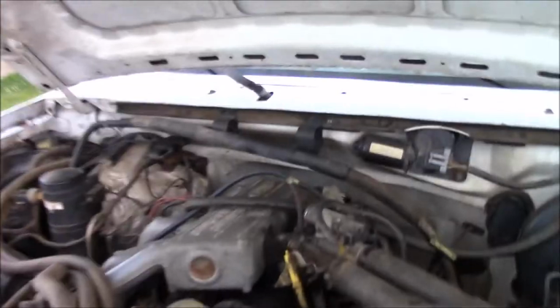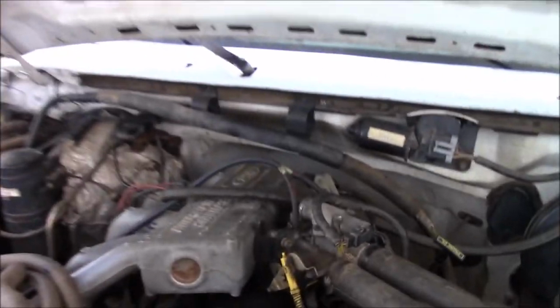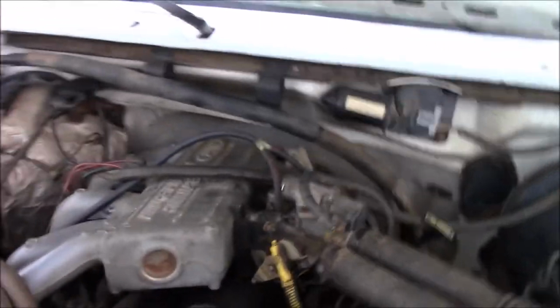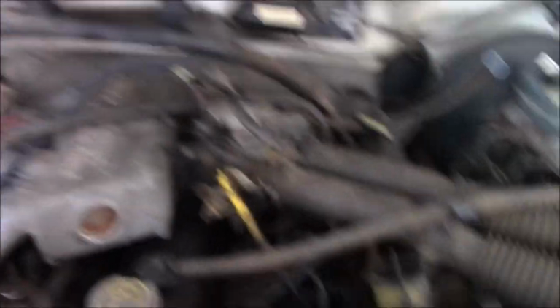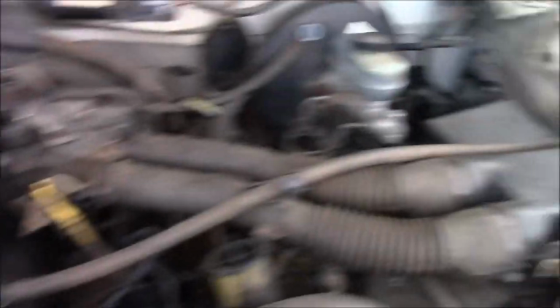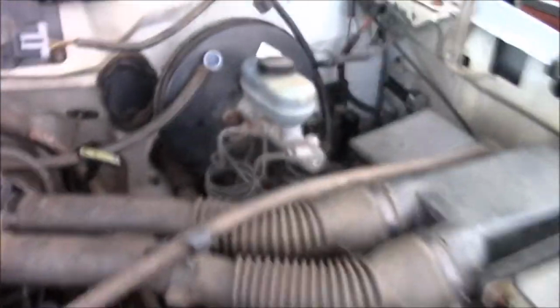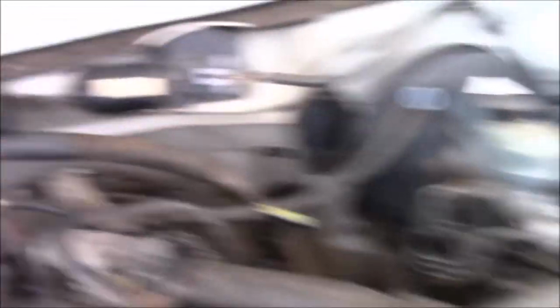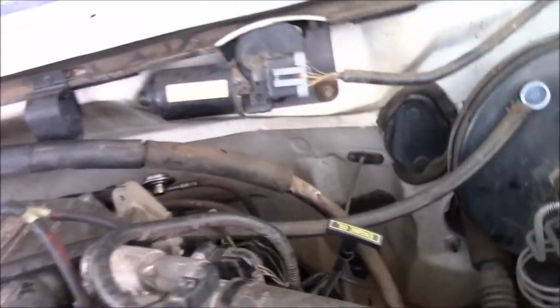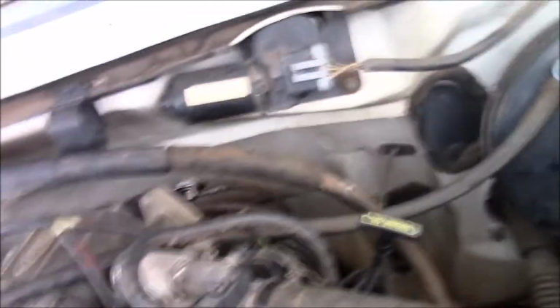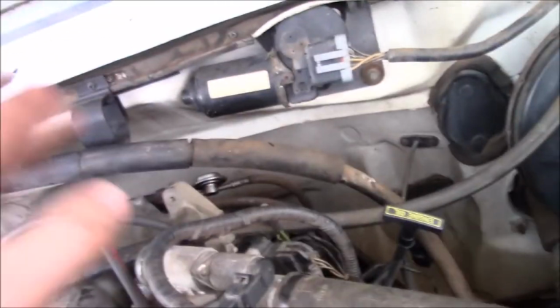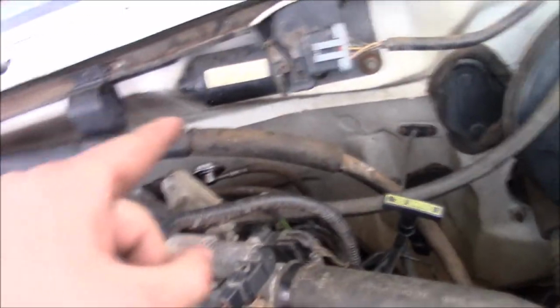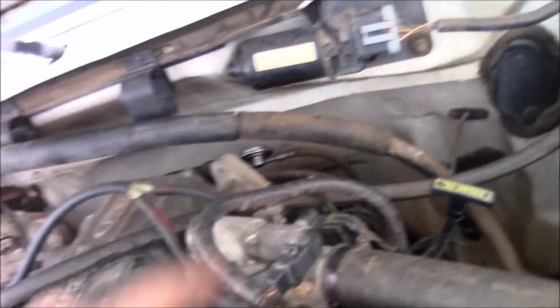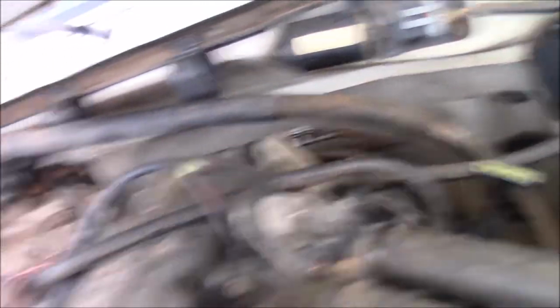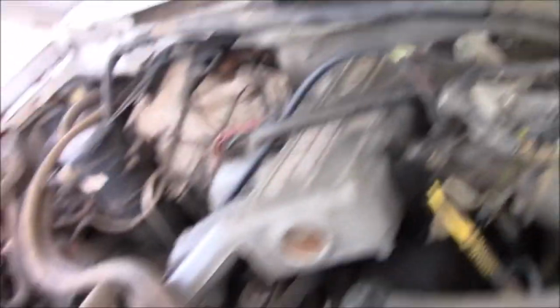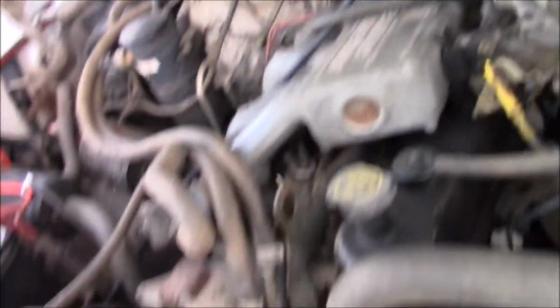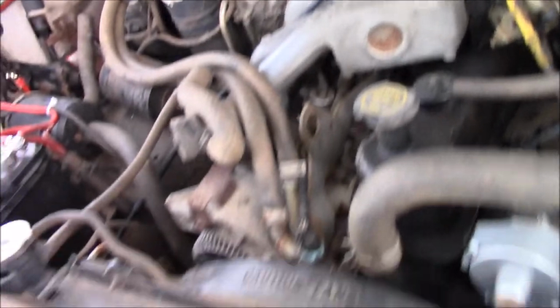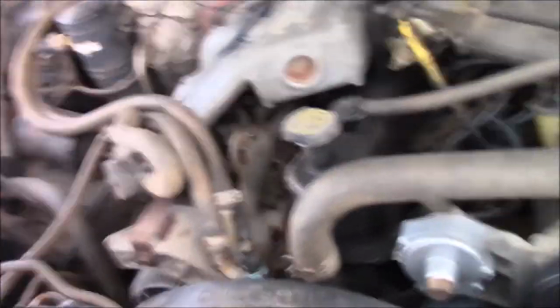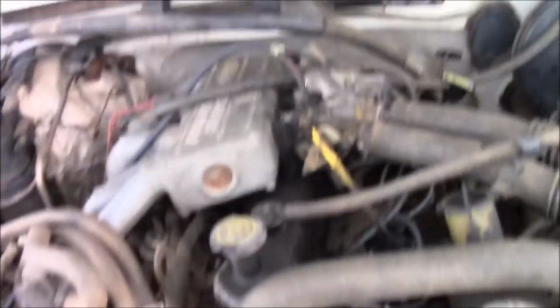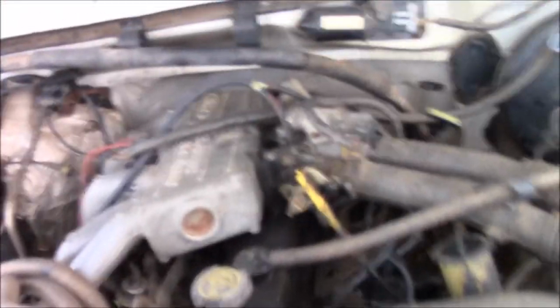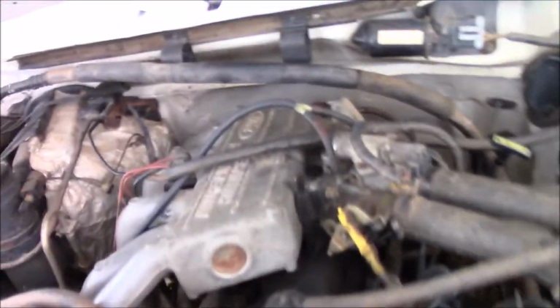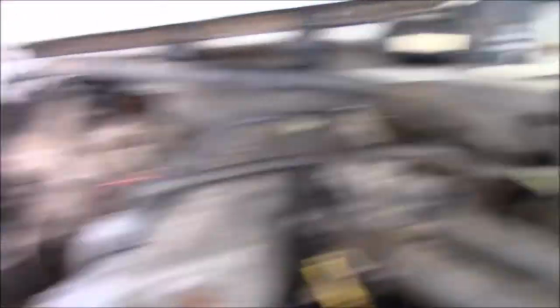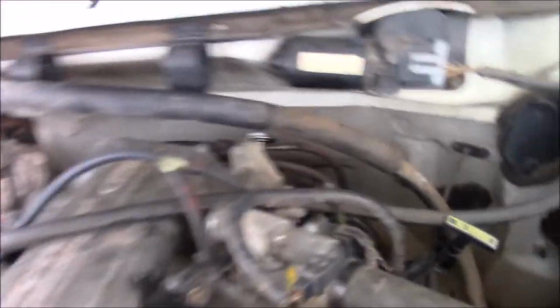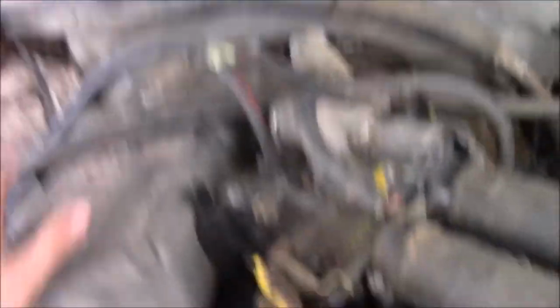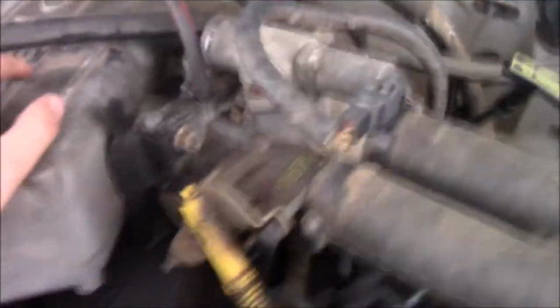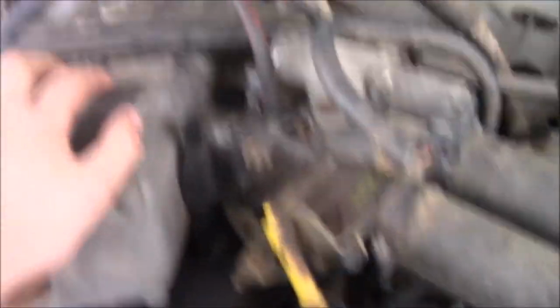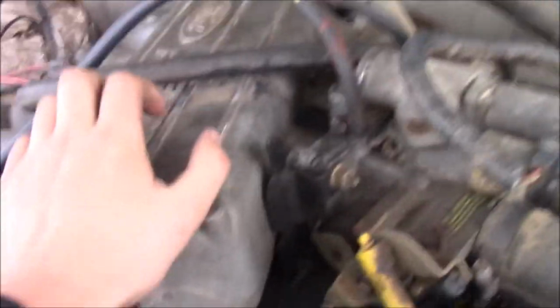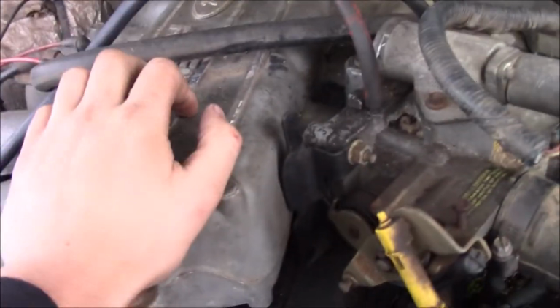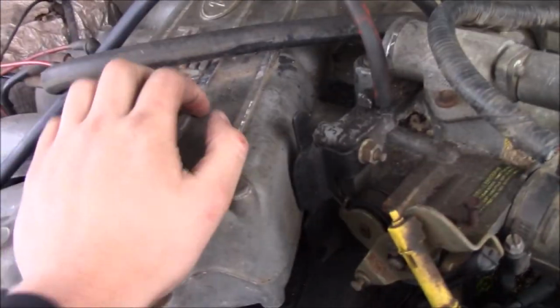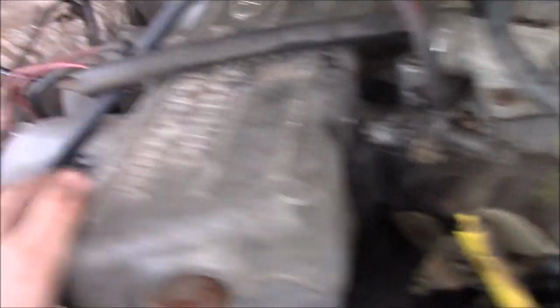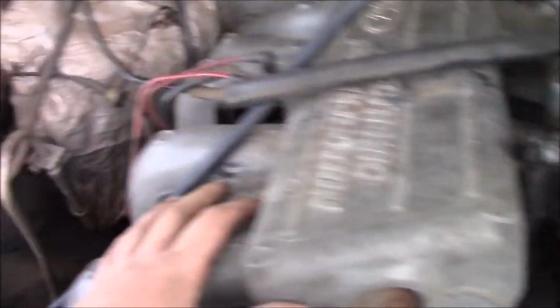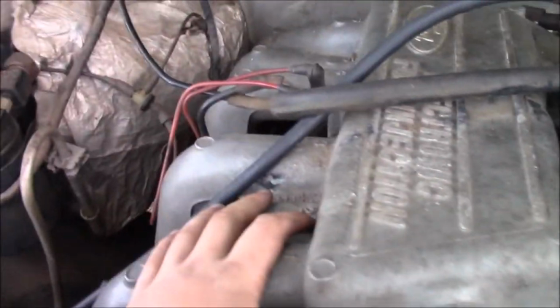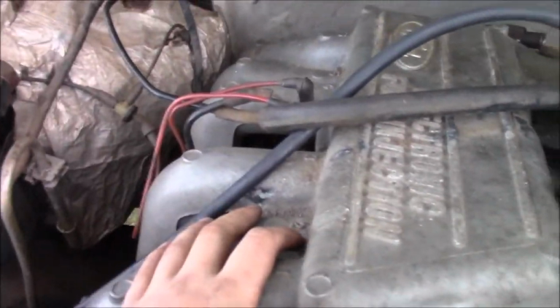If you guys are following my channel, you know that this is a 1995 F-150 pickup truck, and this is the 306 cylinder, 4.9 liter.